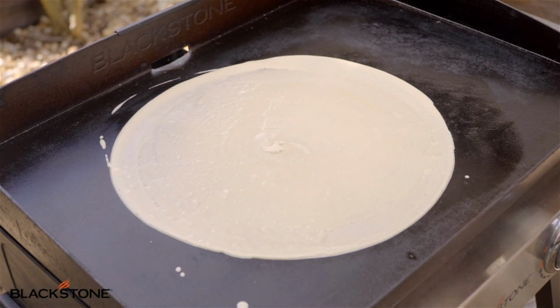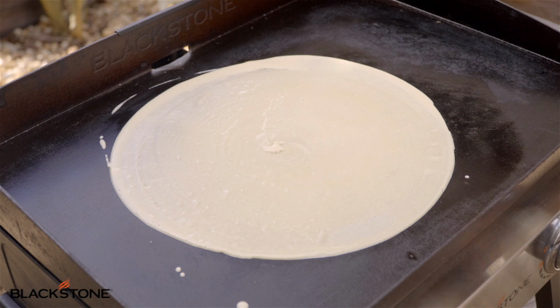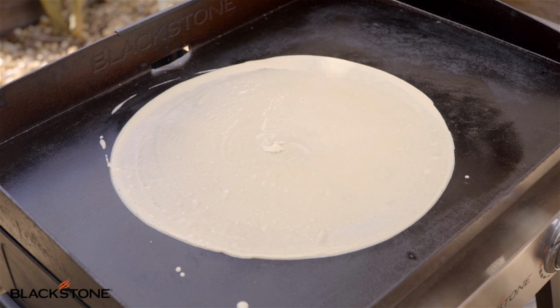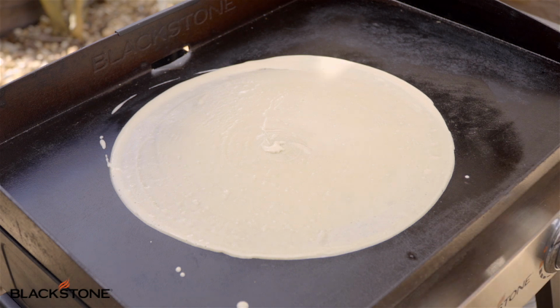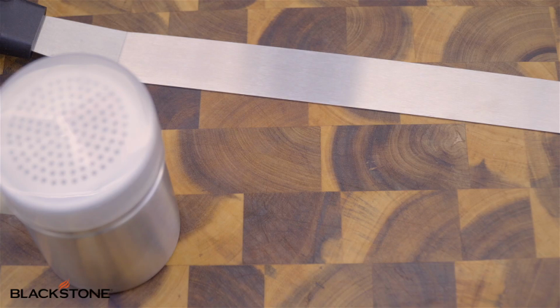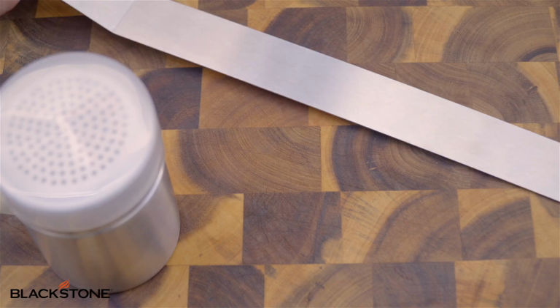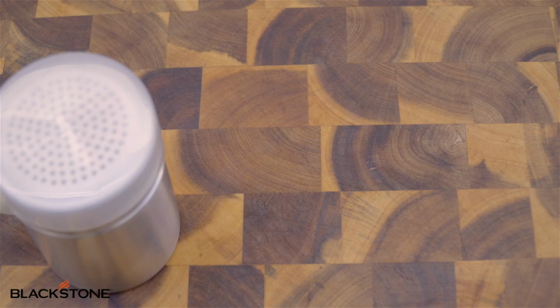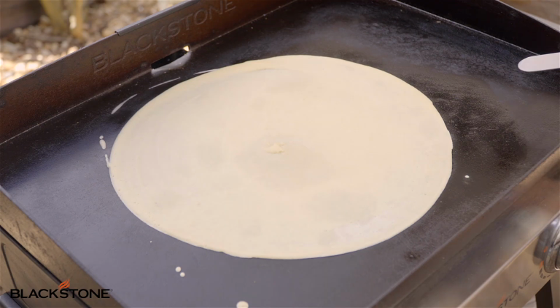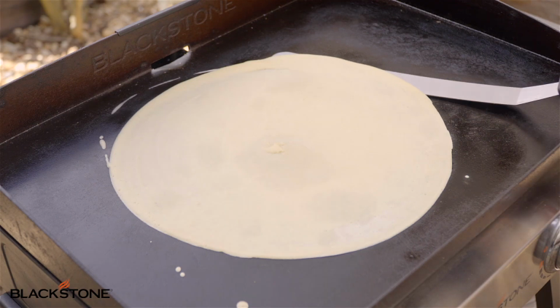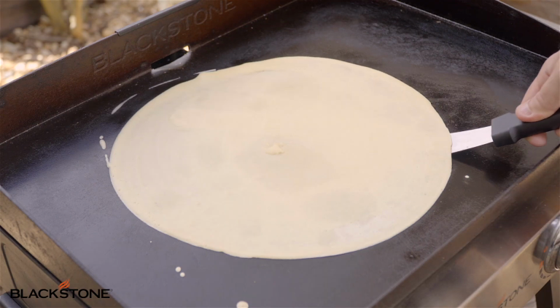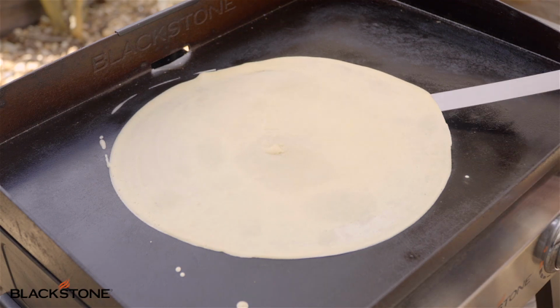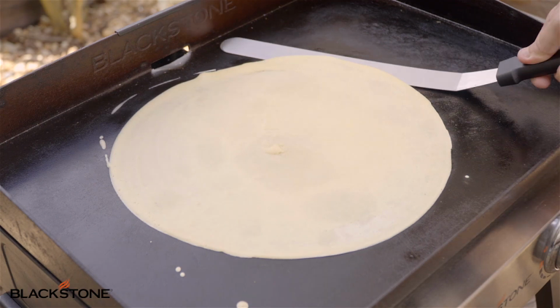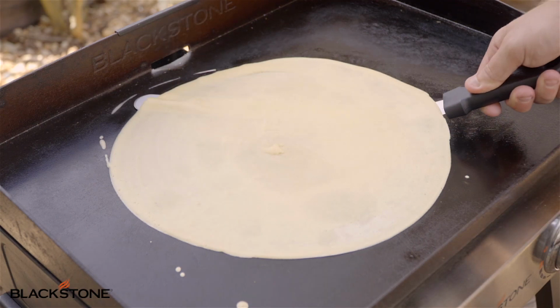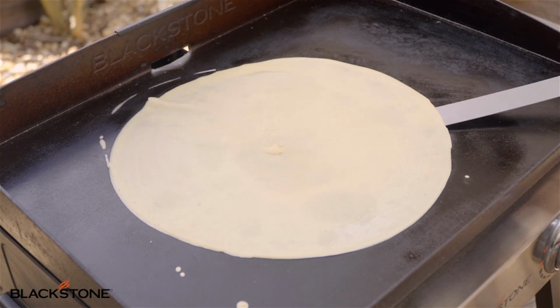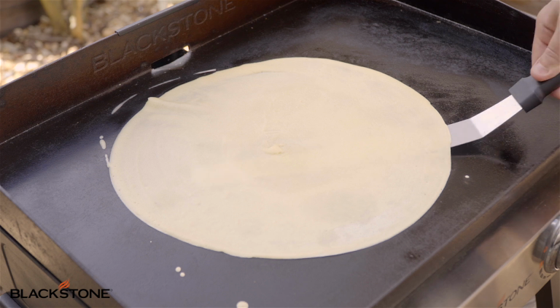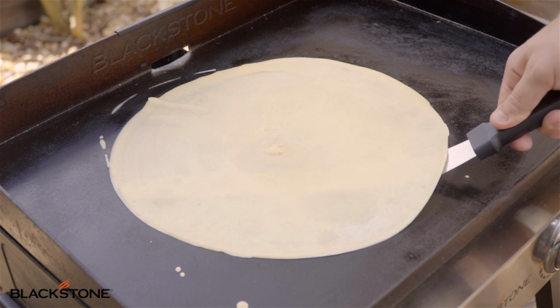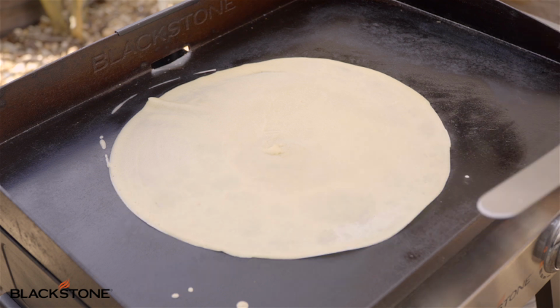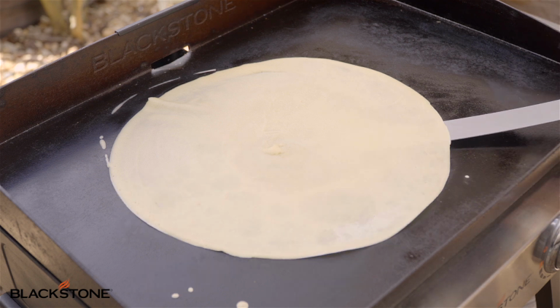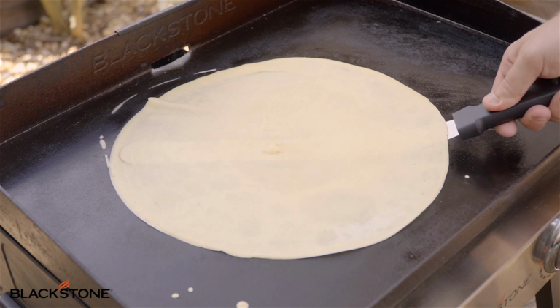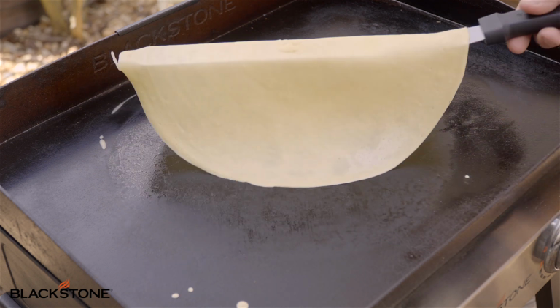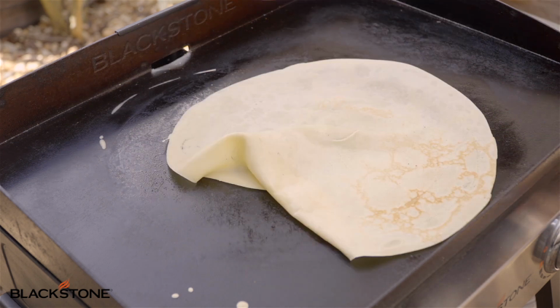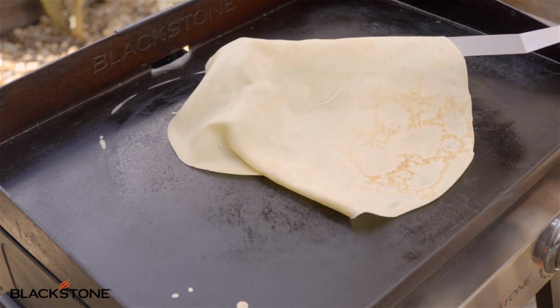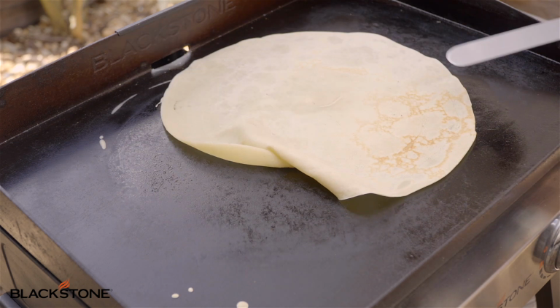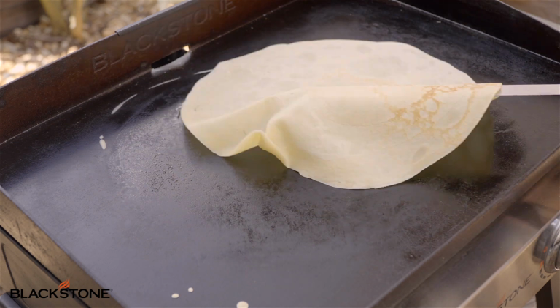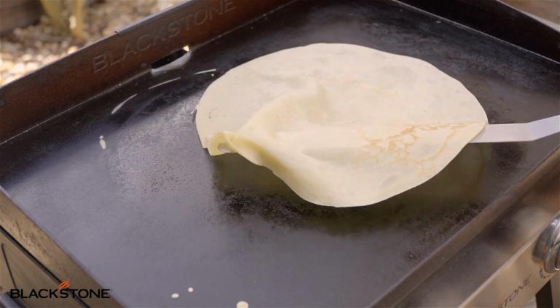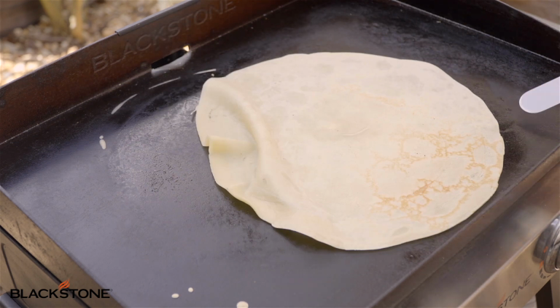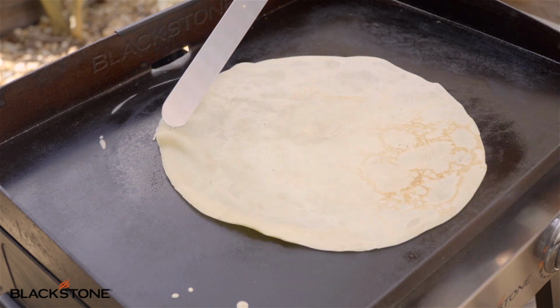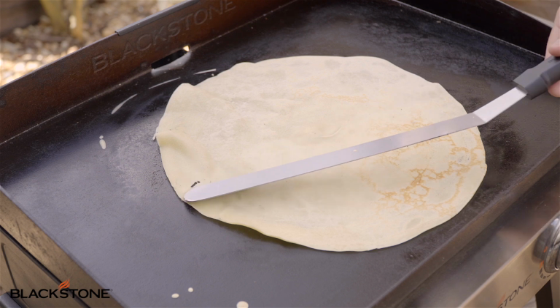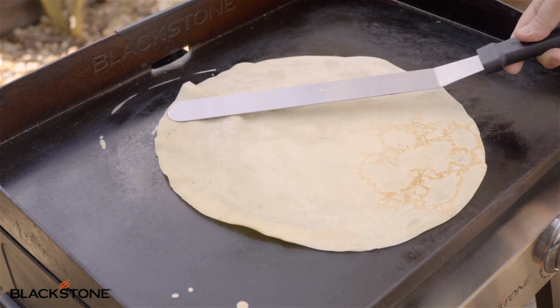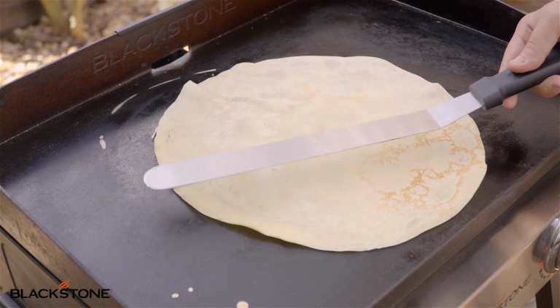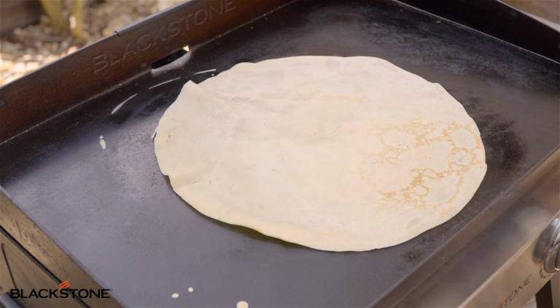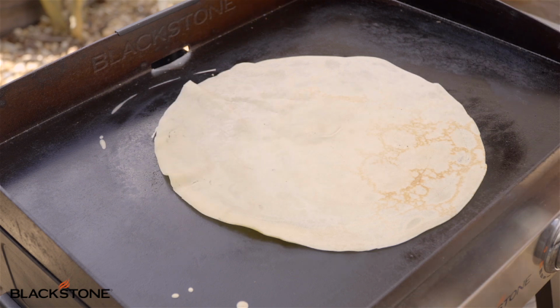Then we're going to take our little spatula, get up under the edges, make sure it's nice and loose. If you seasoned your griddle properly, it should be nonstick. If it's not perfect, that is okay — use your spatula and just flatten it back out. Cook it for another 60 seconds and you're done.